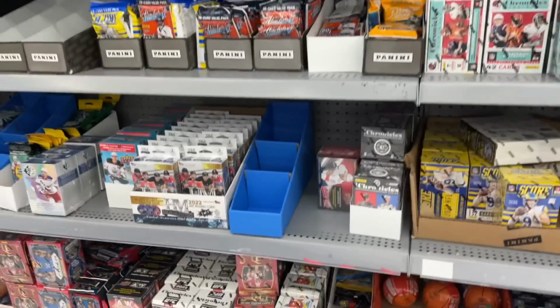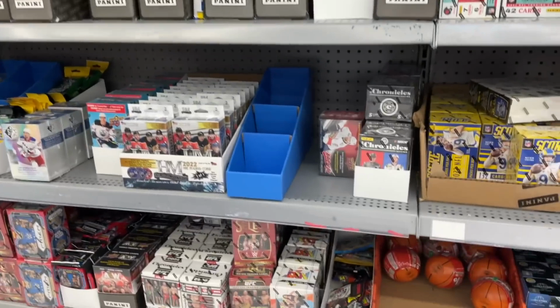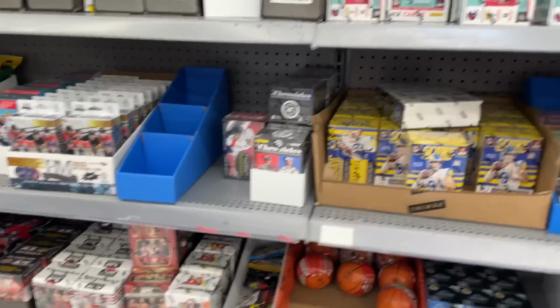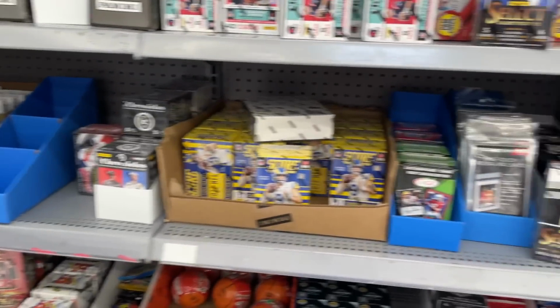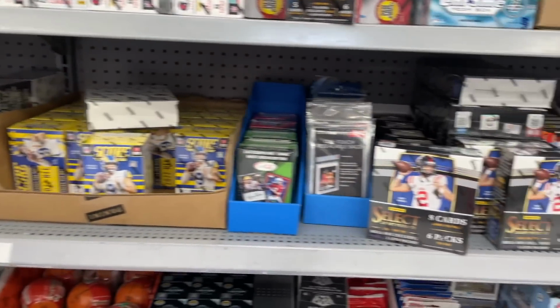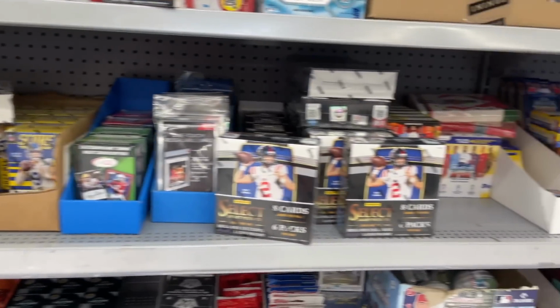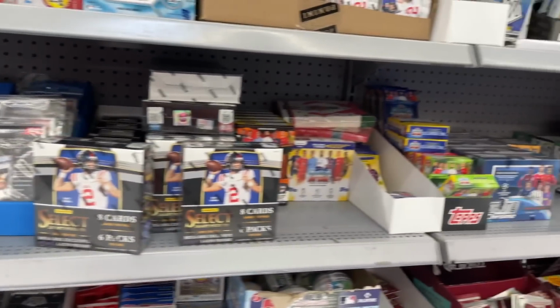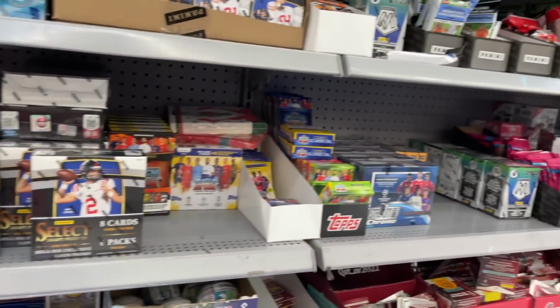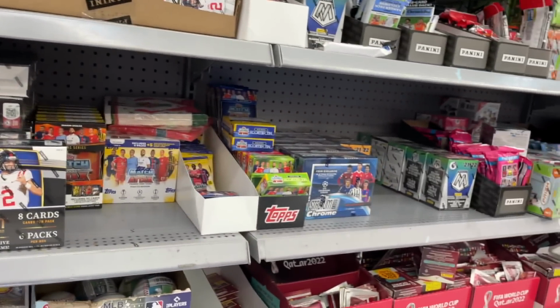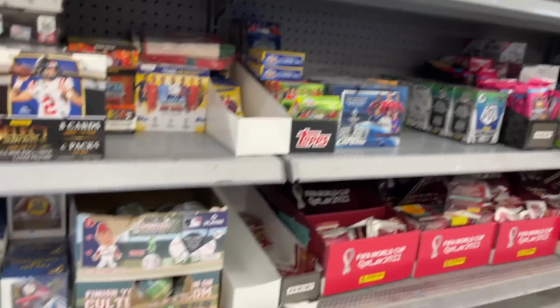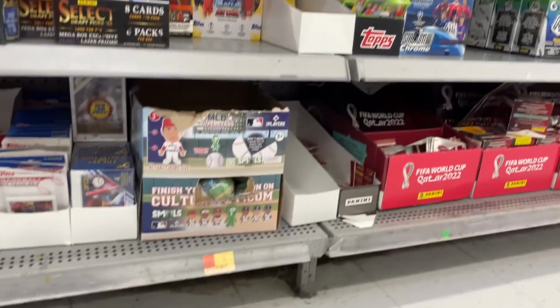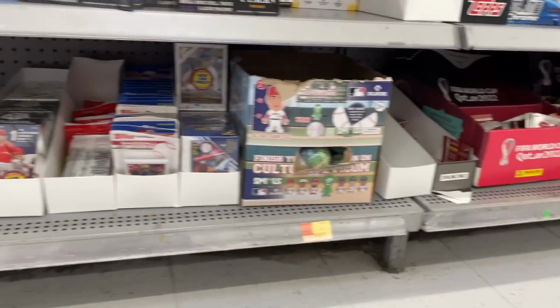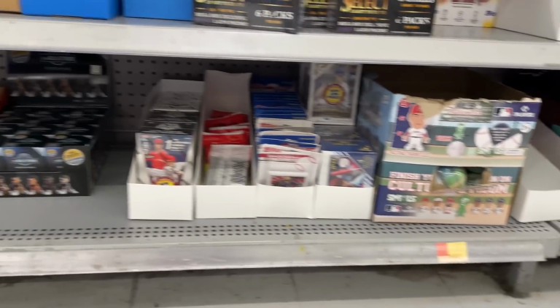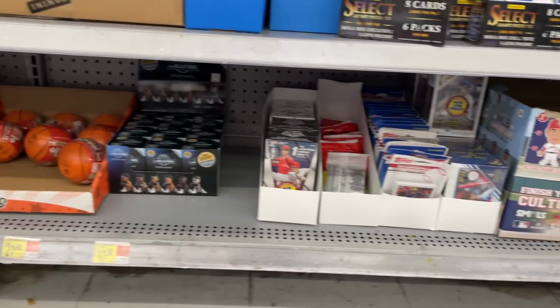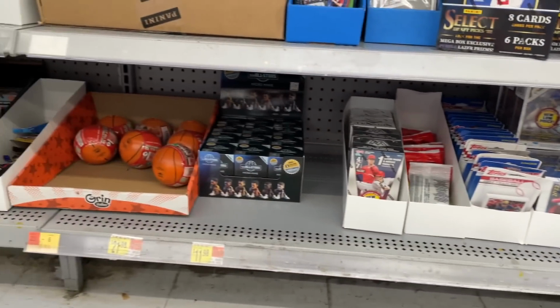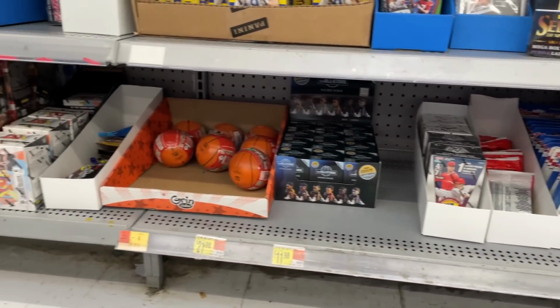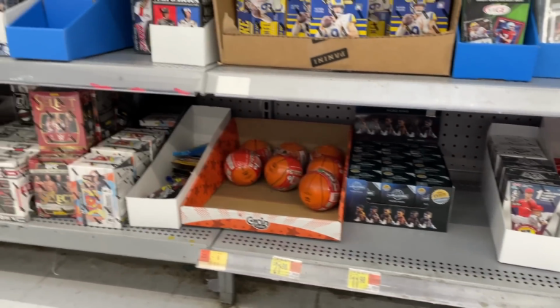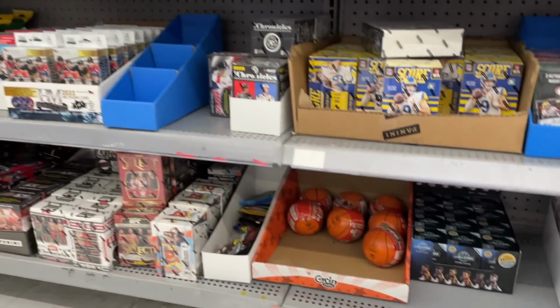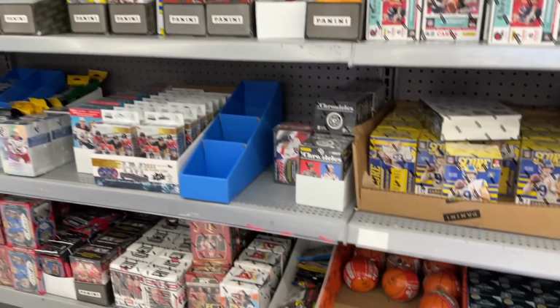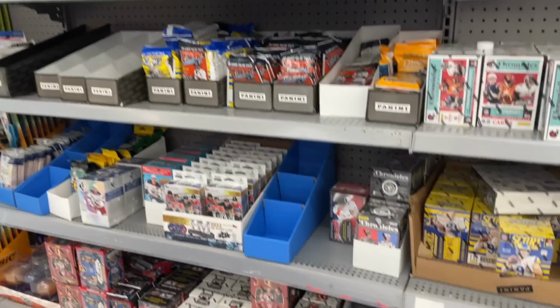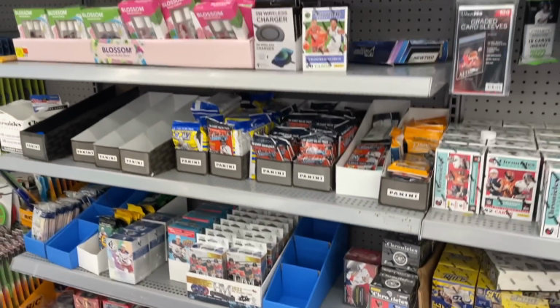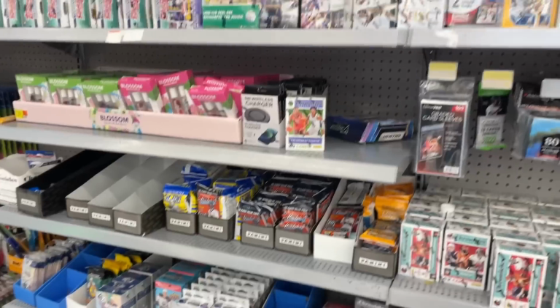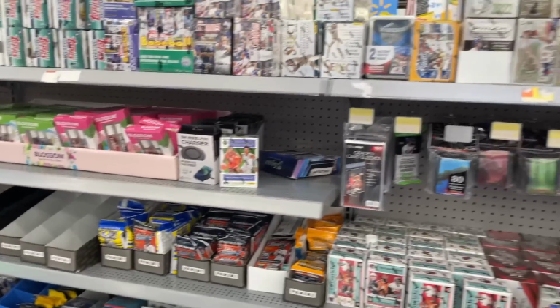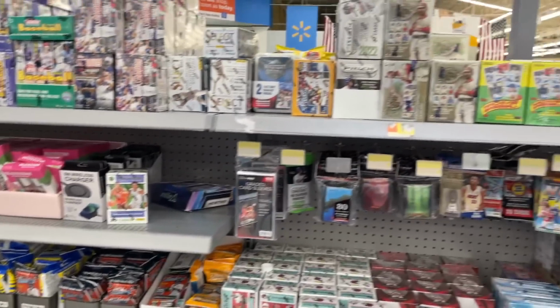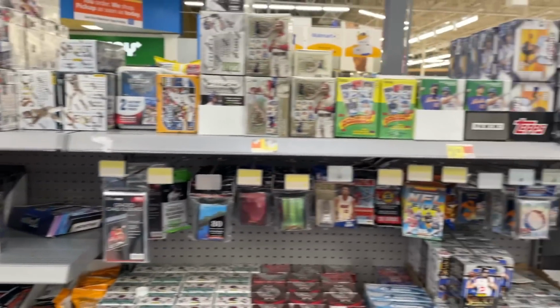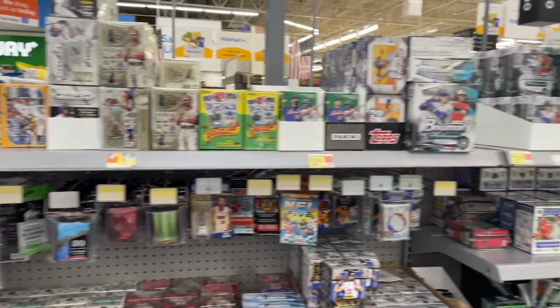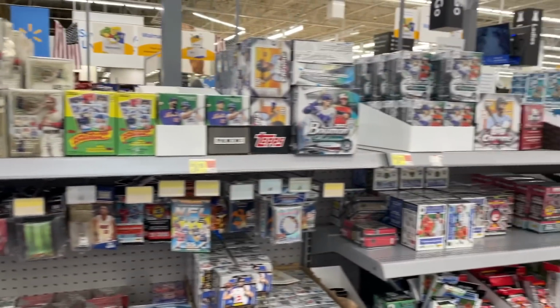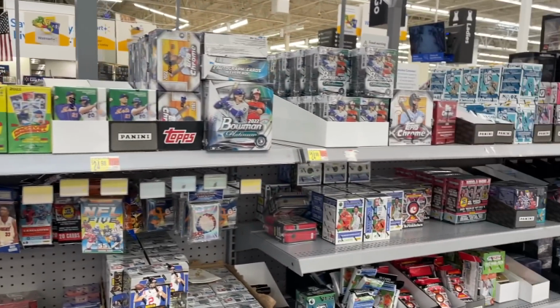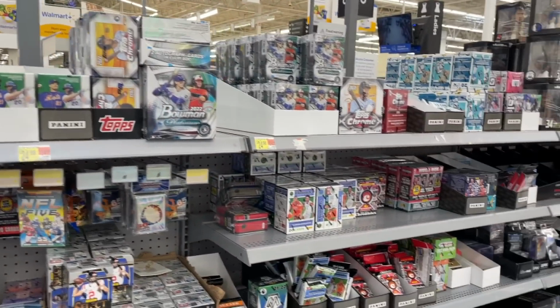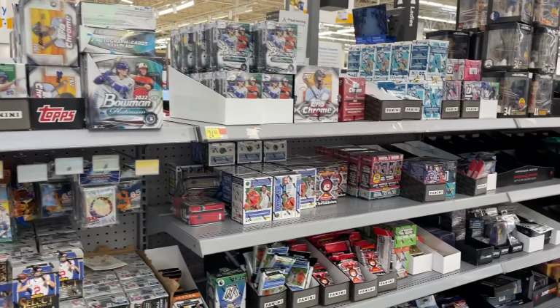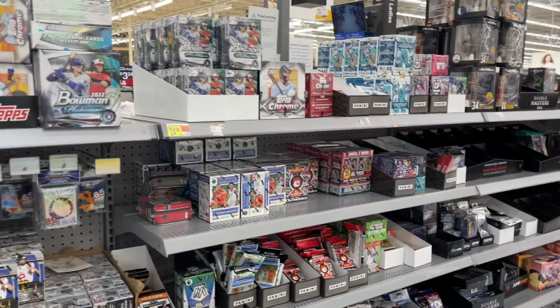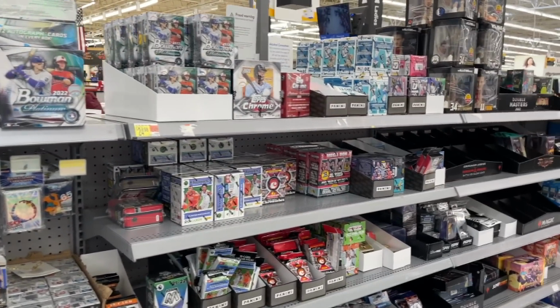I'm not seeing anything under the pegs either, so I think that's going to be it for this Walmart restock. Not terrible, not too great.